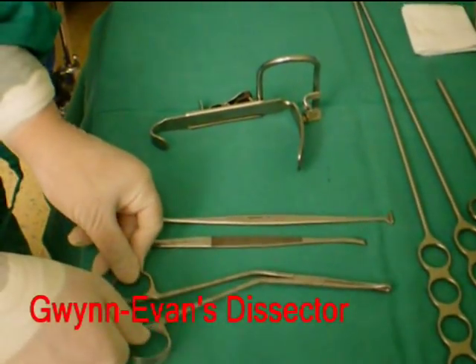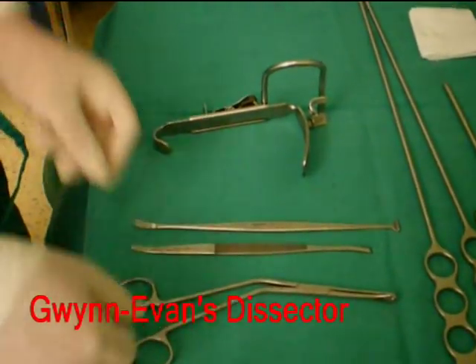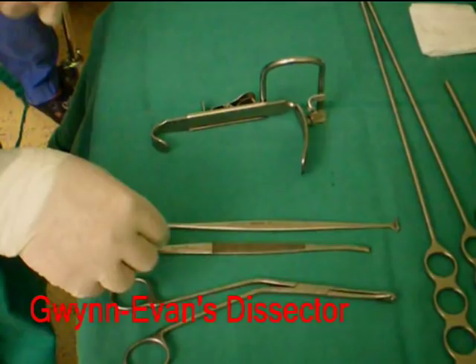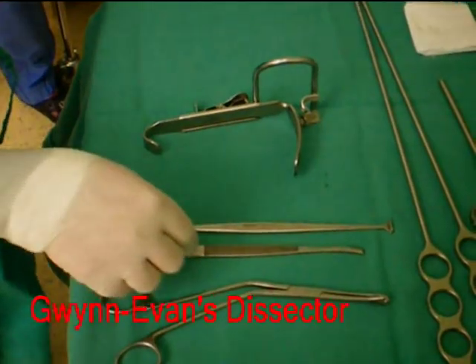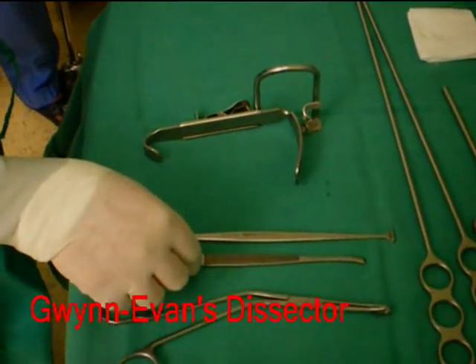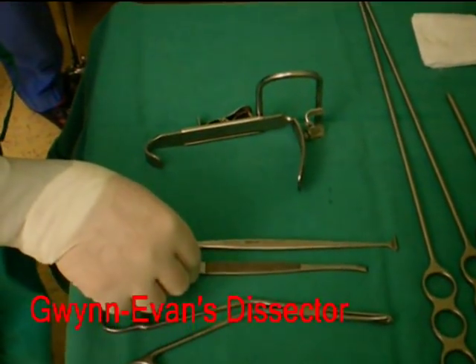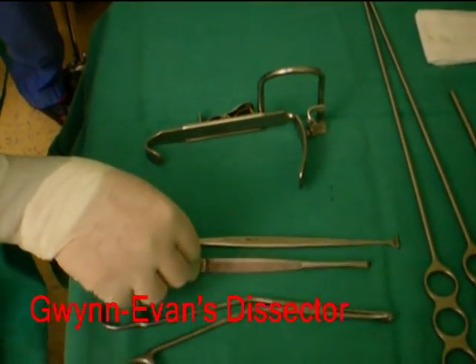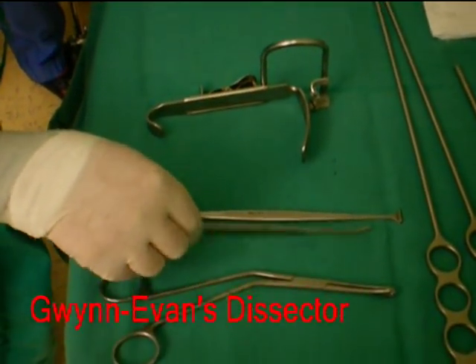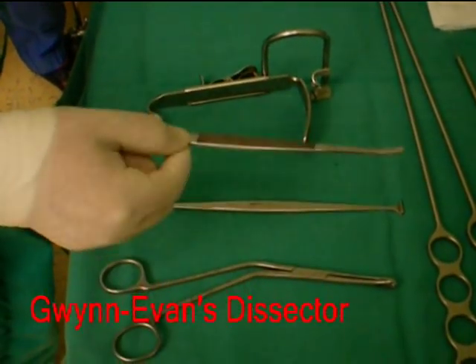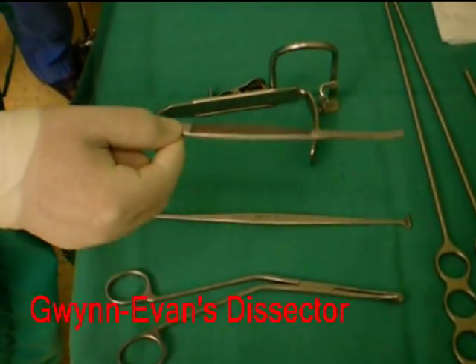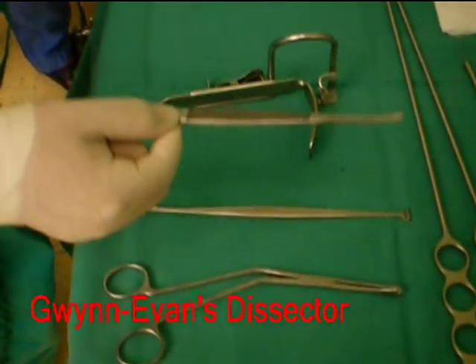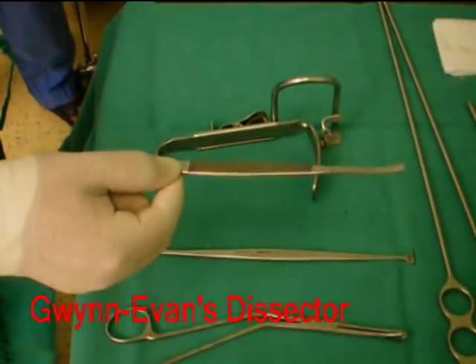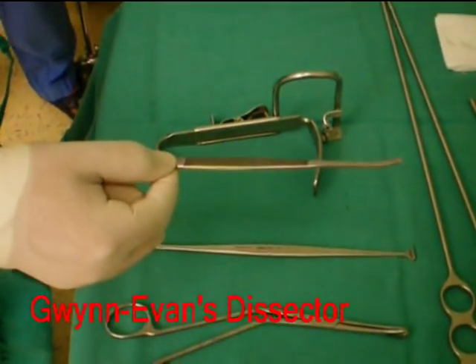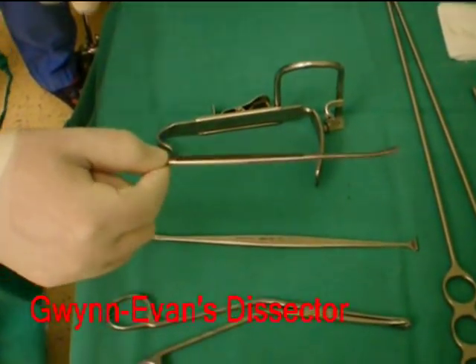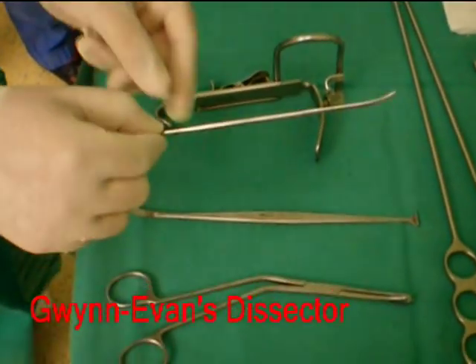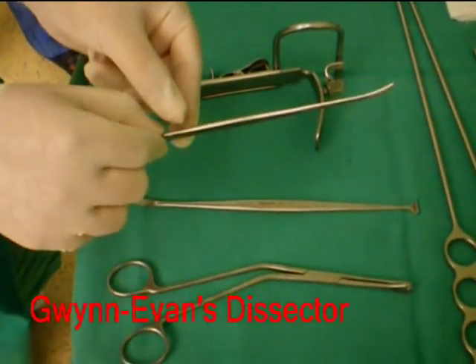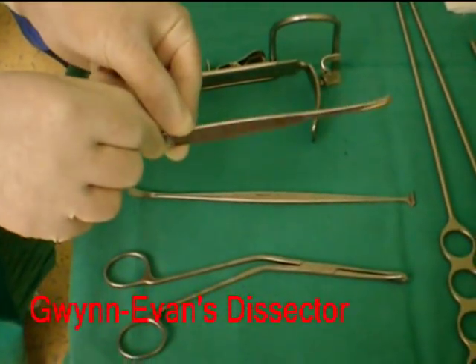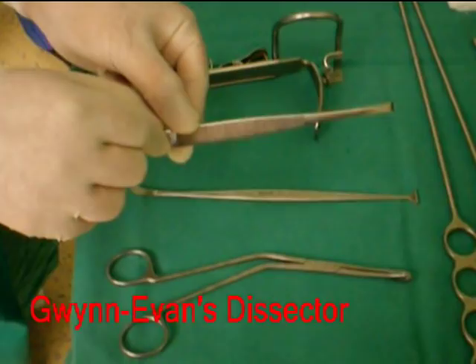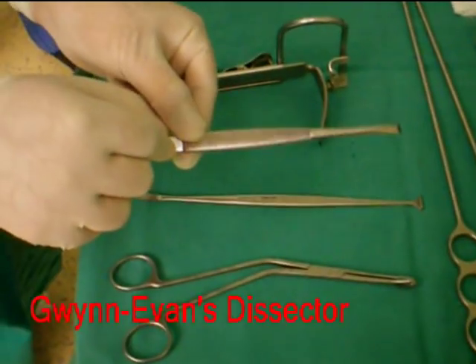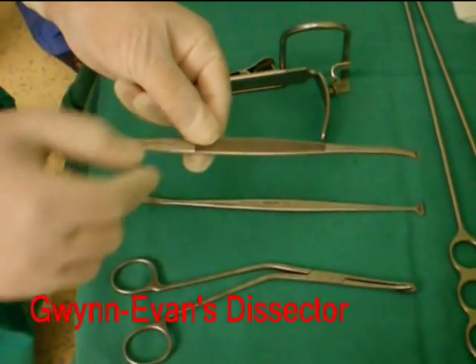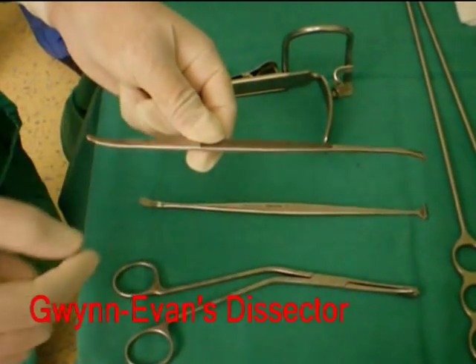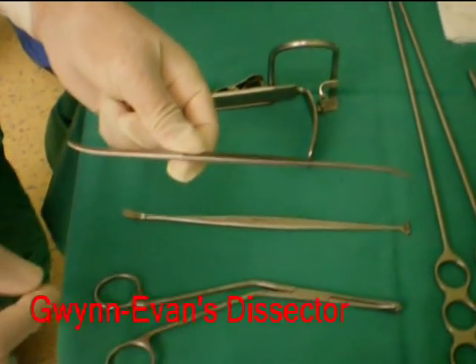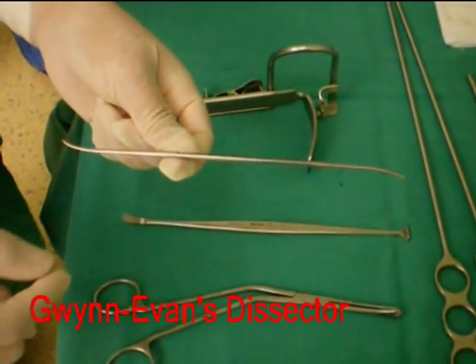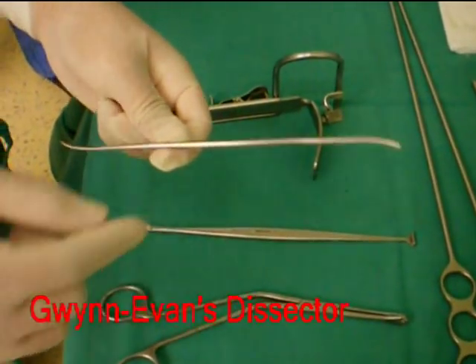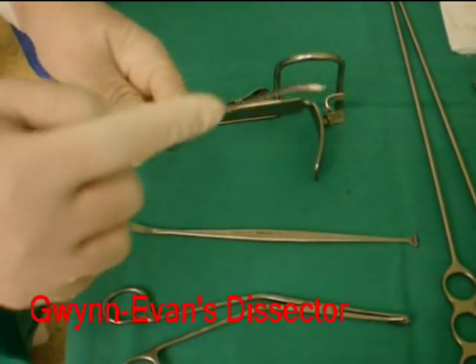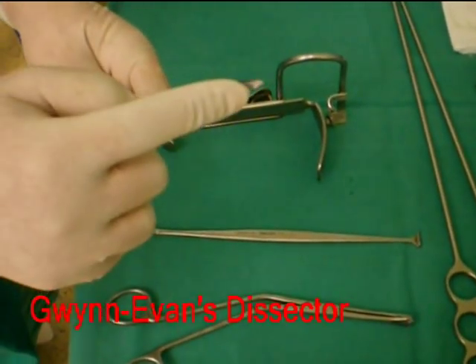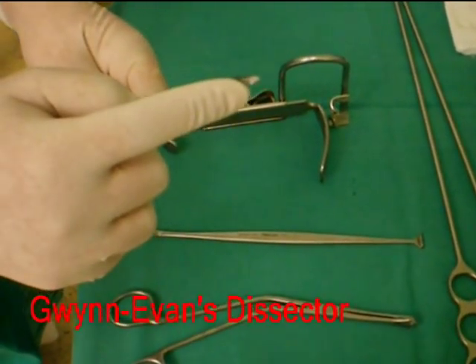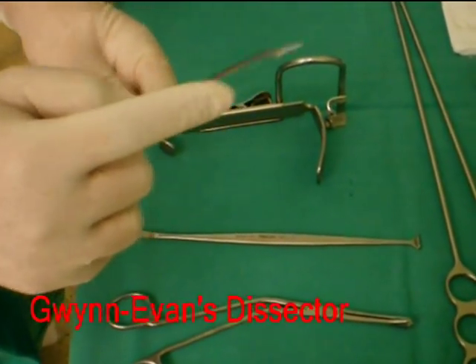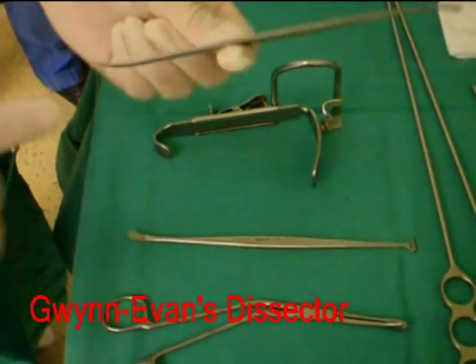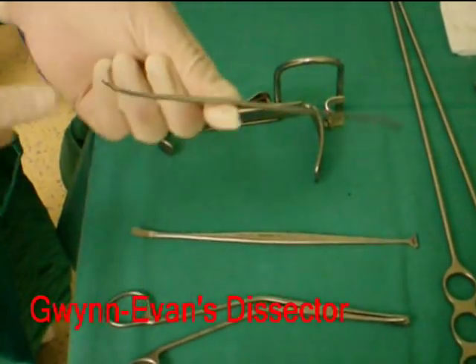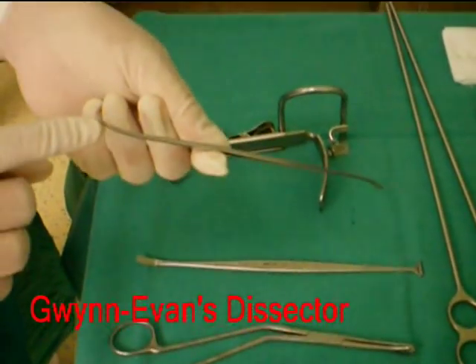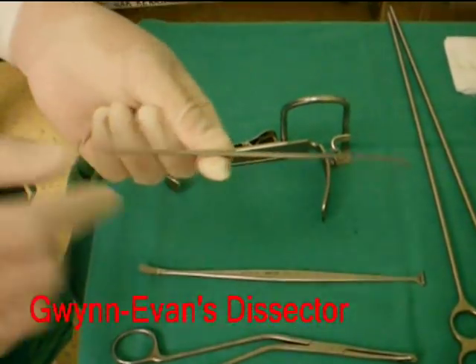This here is a Gwyn Evans dissector, used to dissect the tonsil along its capsular plane. It has a toothed and a non-toothed end, as shown.